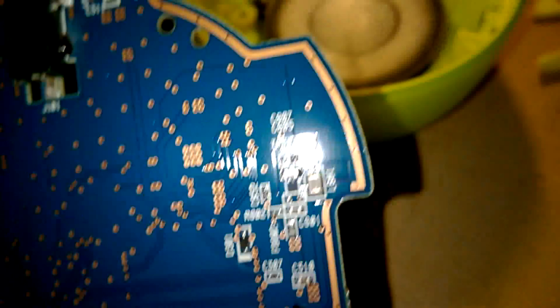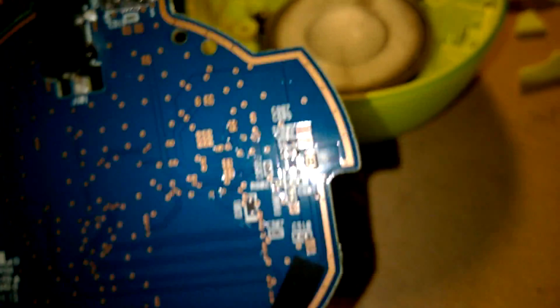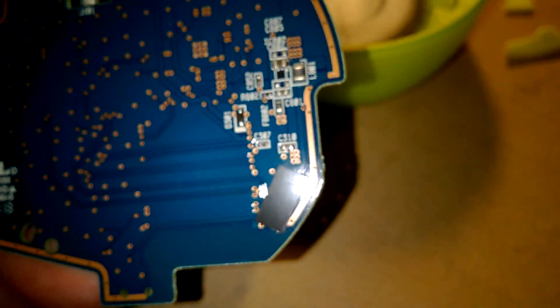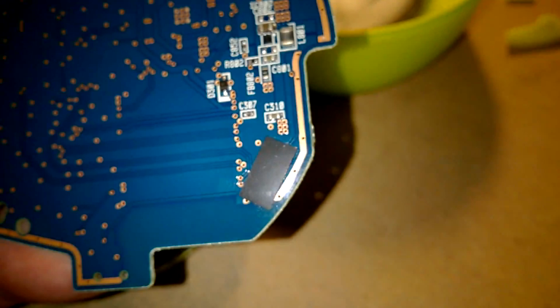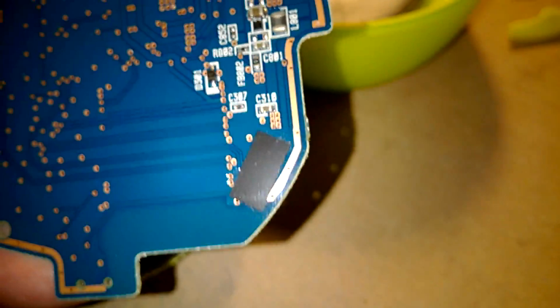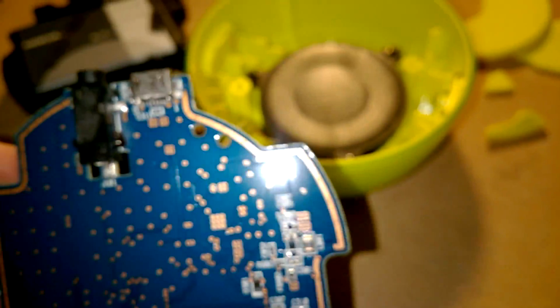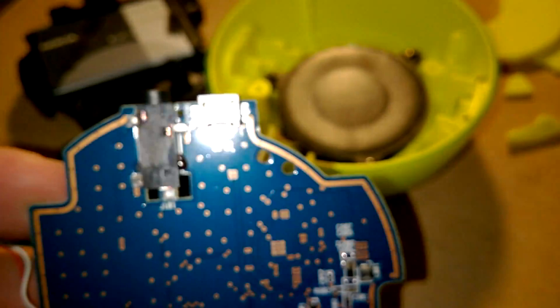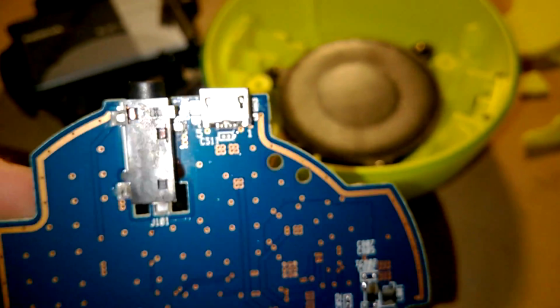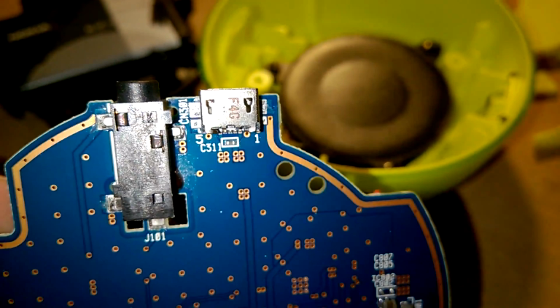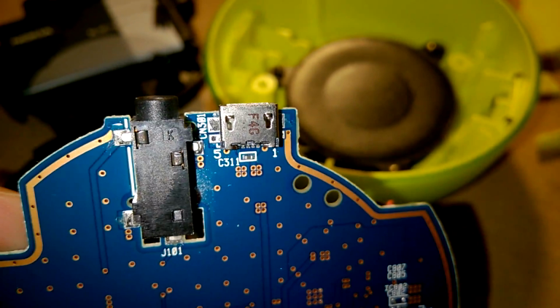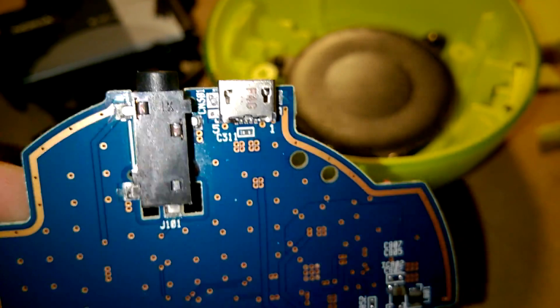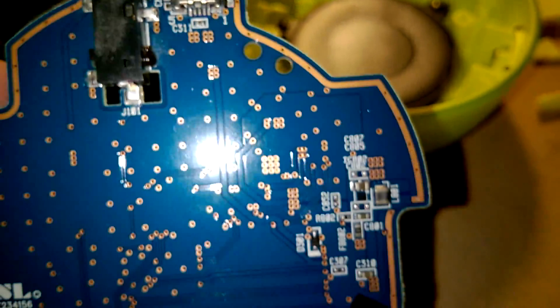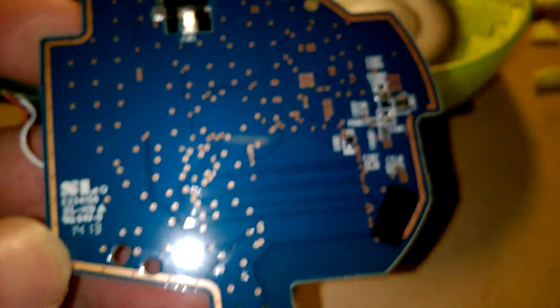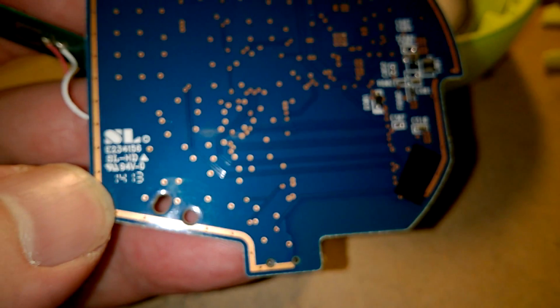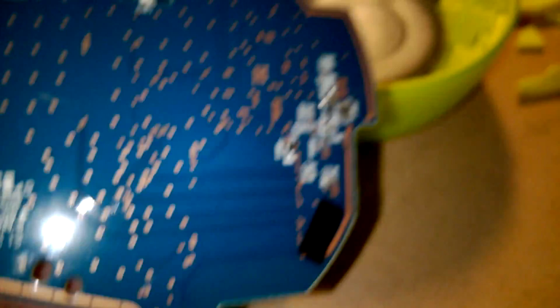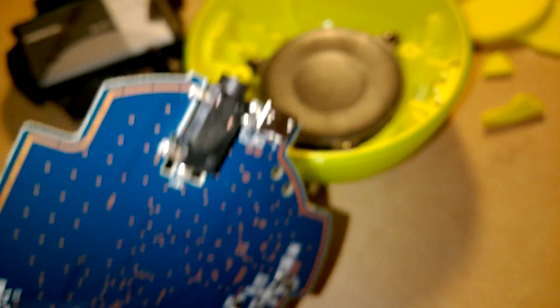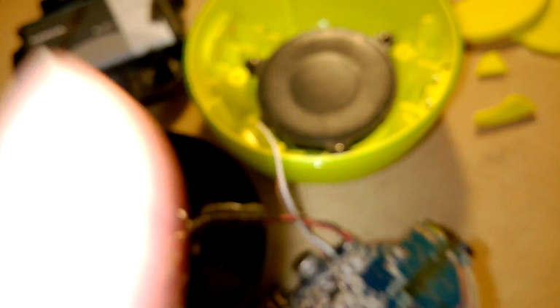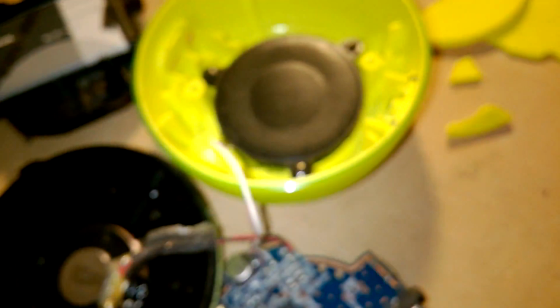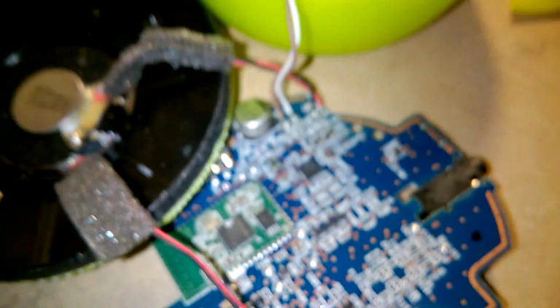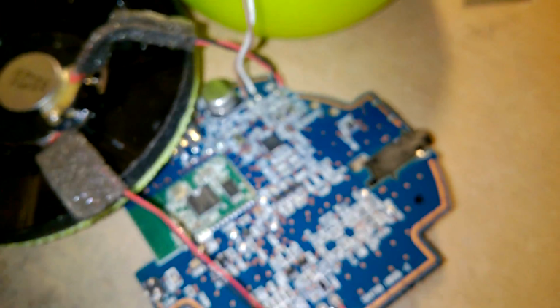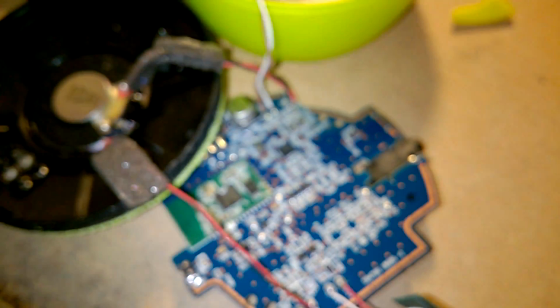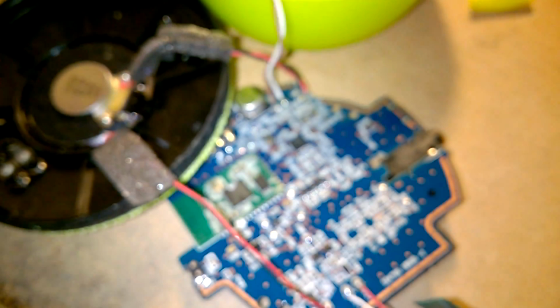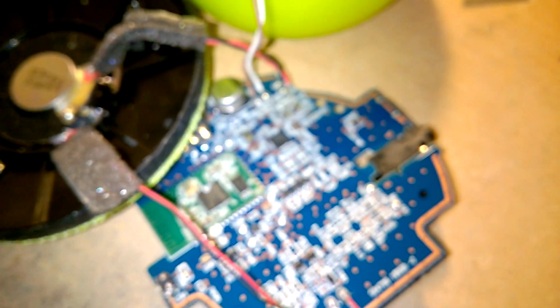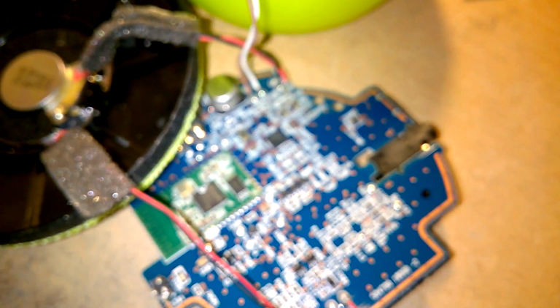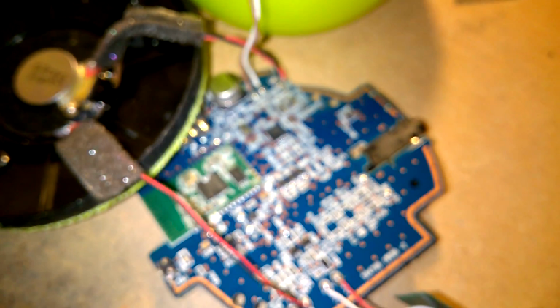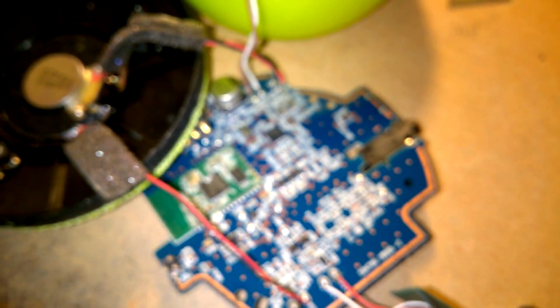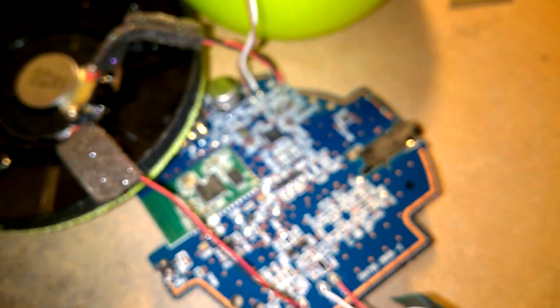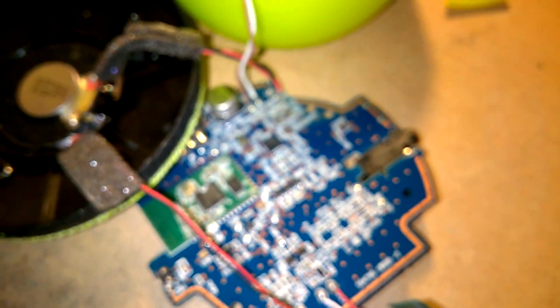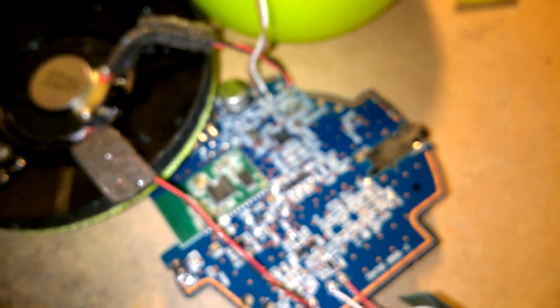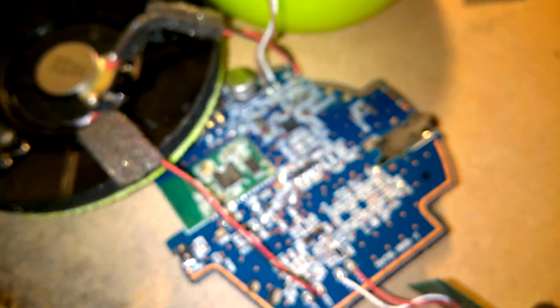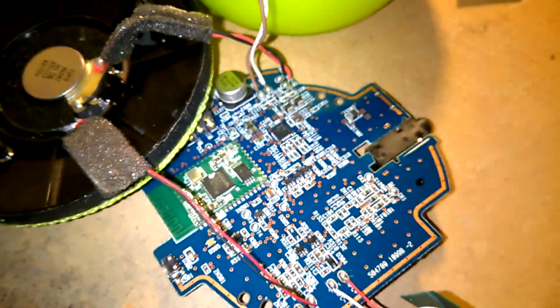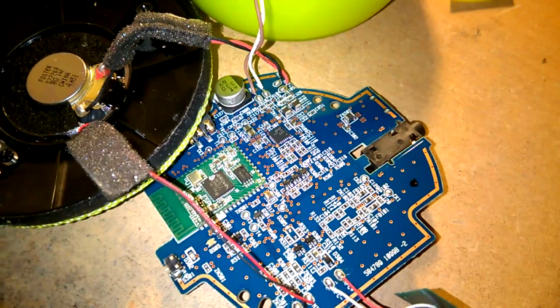Nothing else of note. That is the Nokia MD-12 wireless Bluetooth speaker teardown, part two.